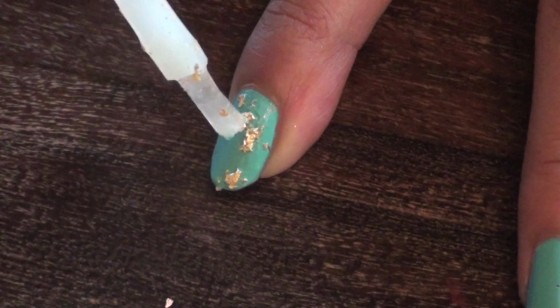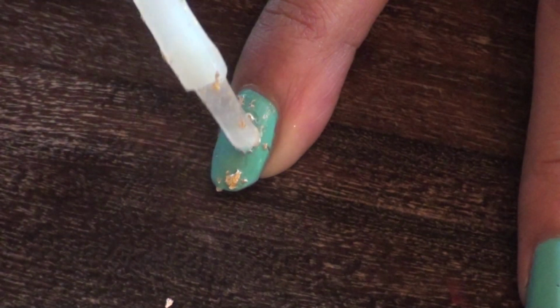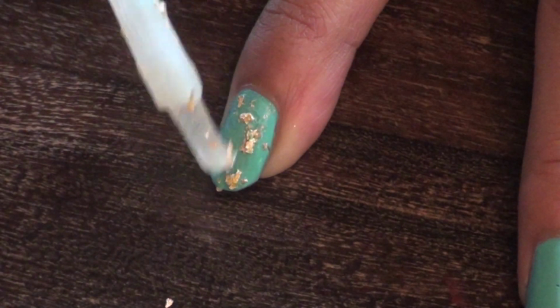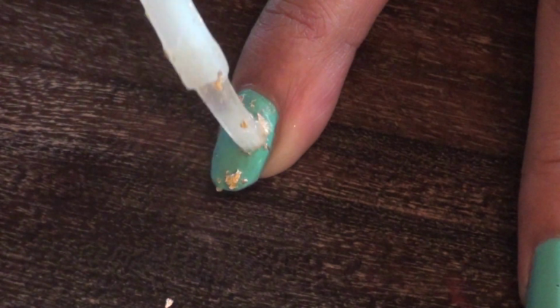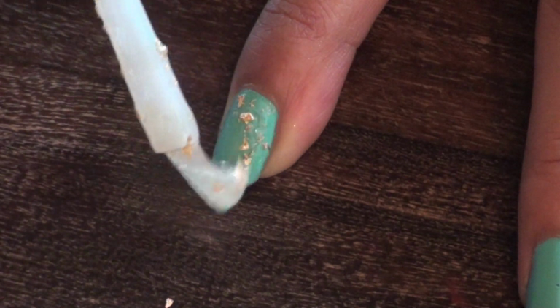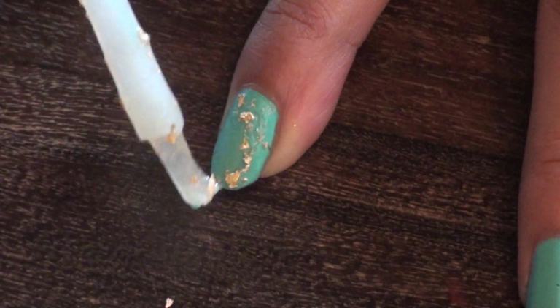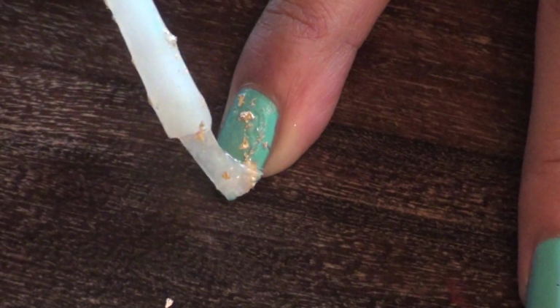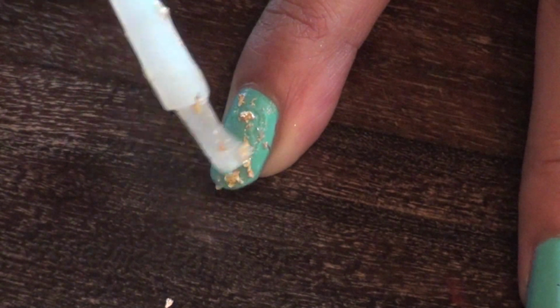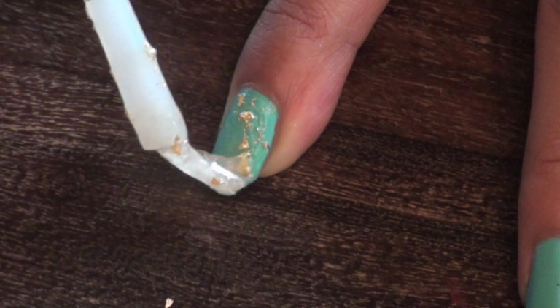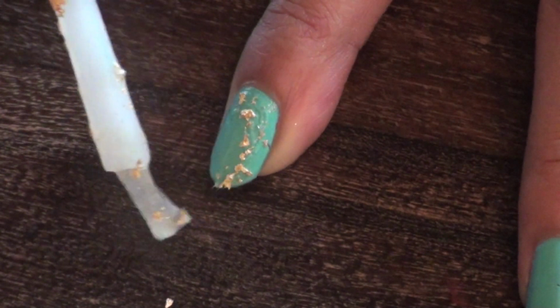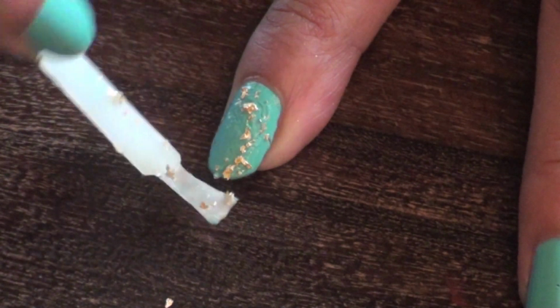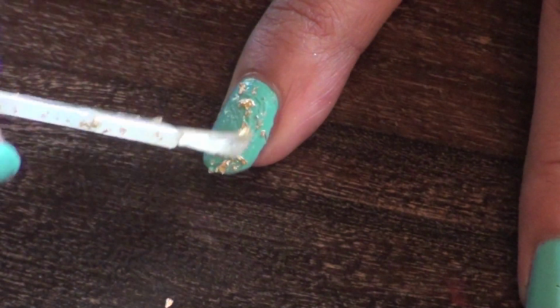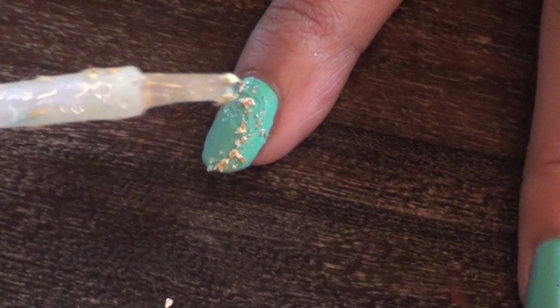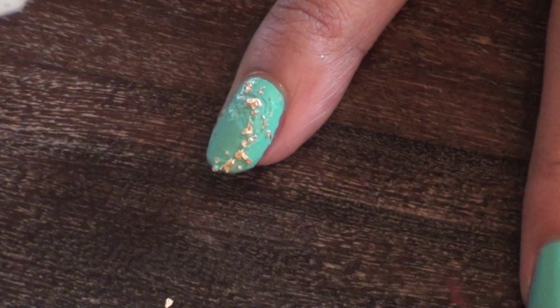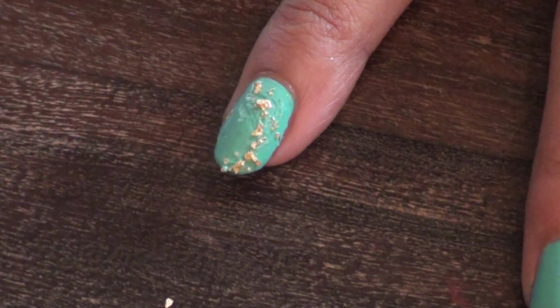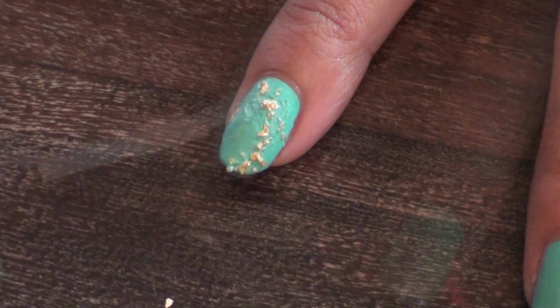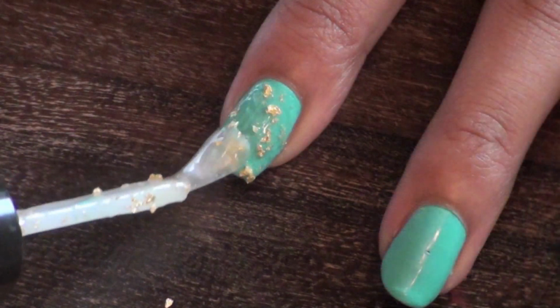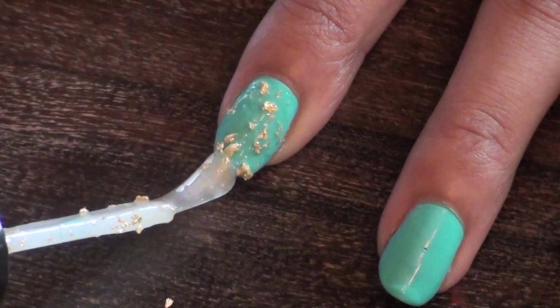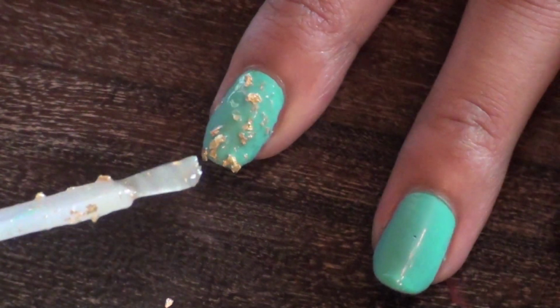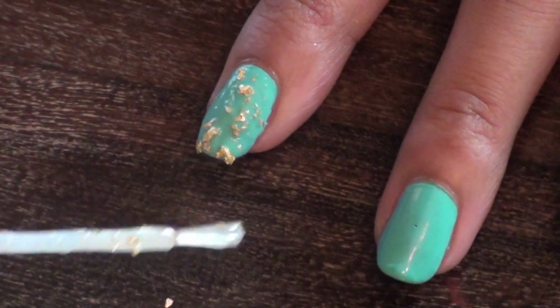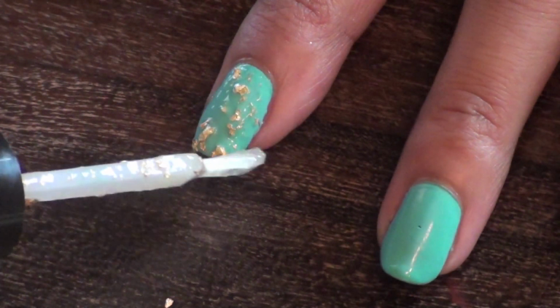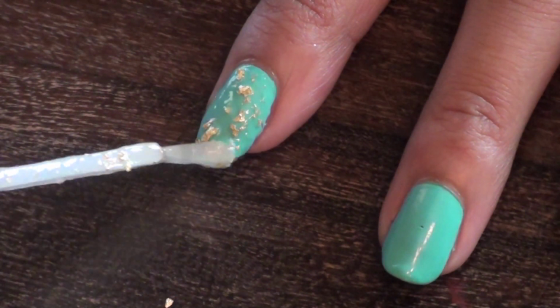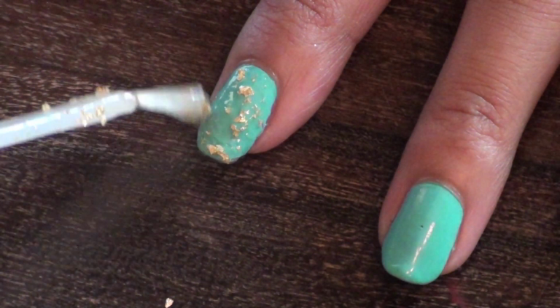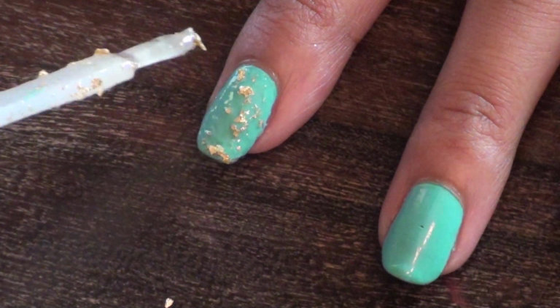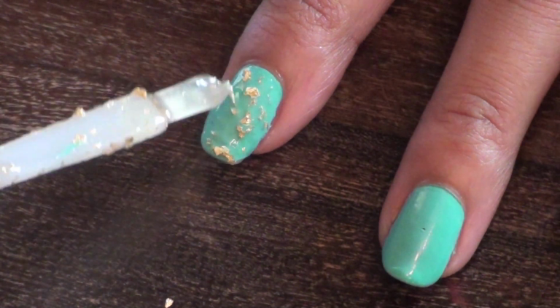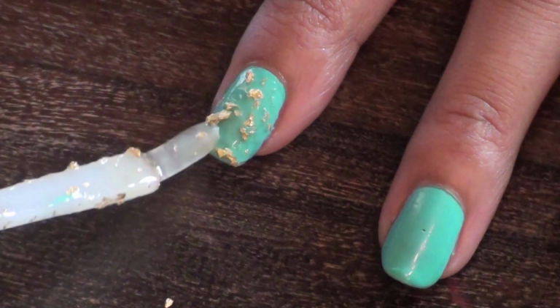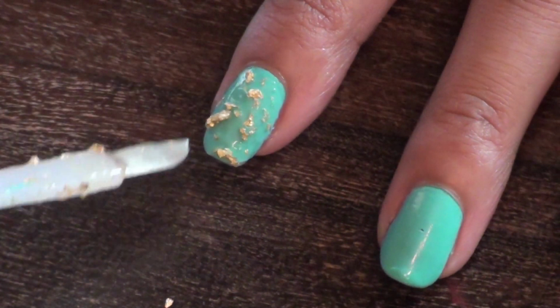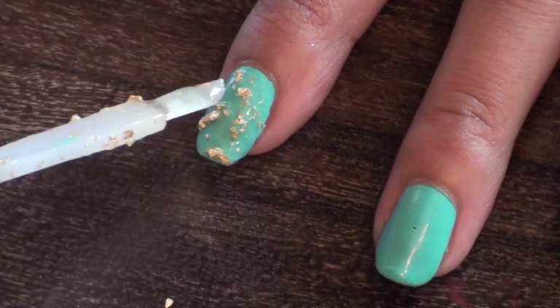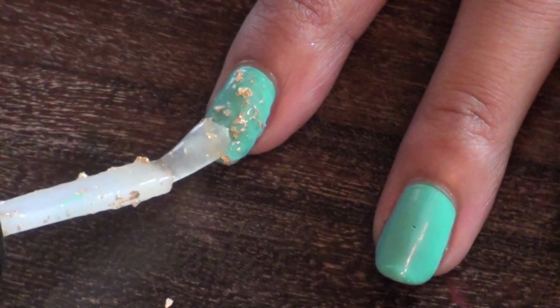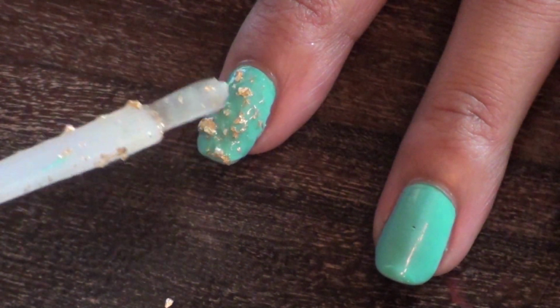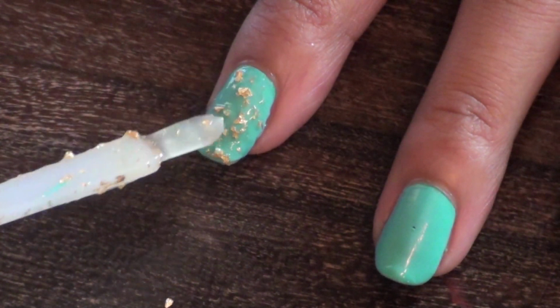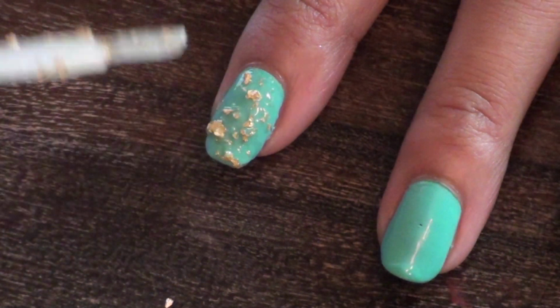You'll need to use the brush to spread out the golden flakes evenly across your nail. If you'd like, you can use a fast-drying top coat to finish your design, but it's not necessary.